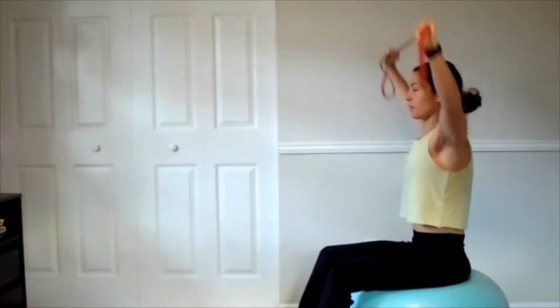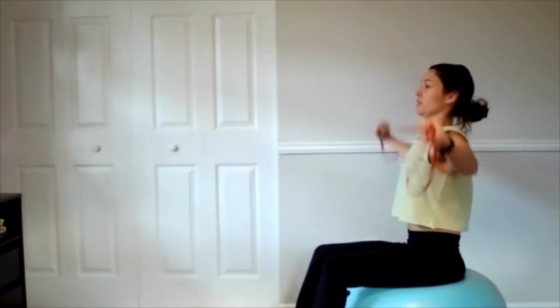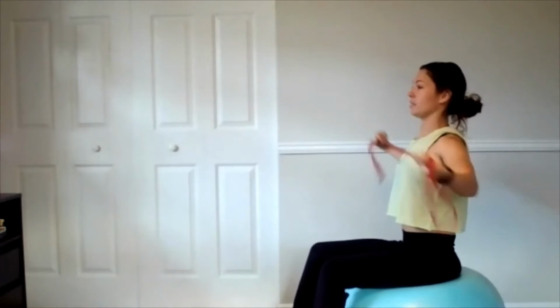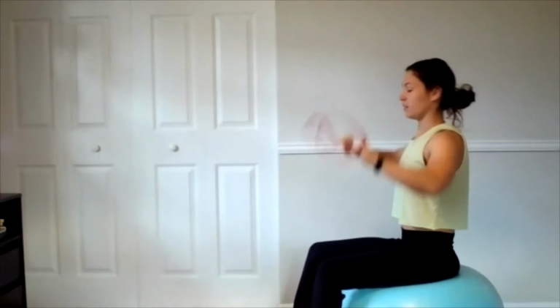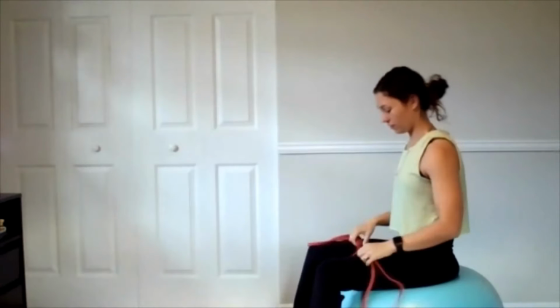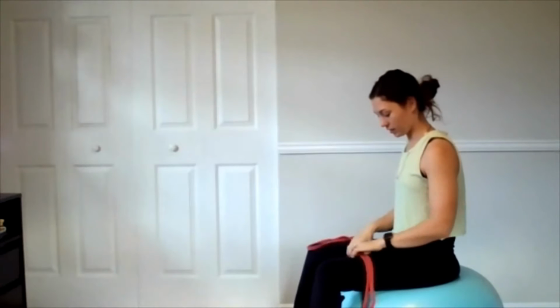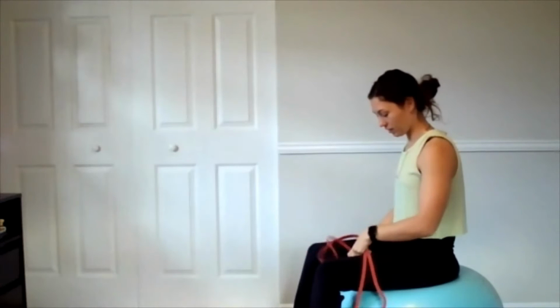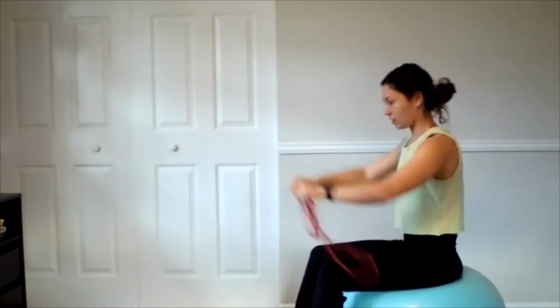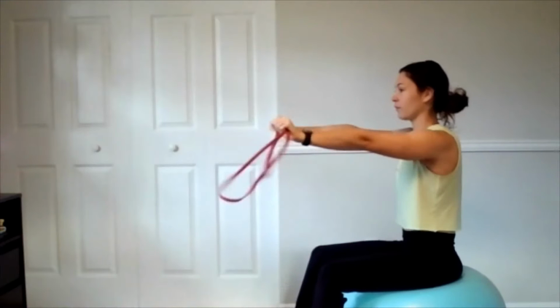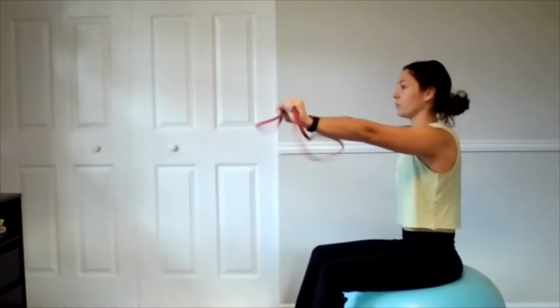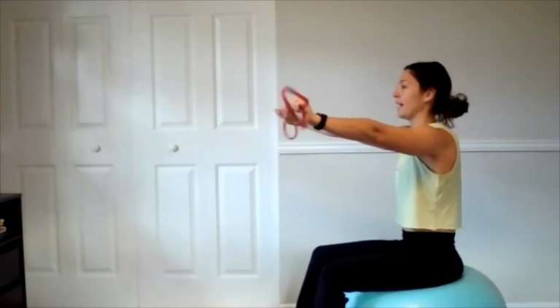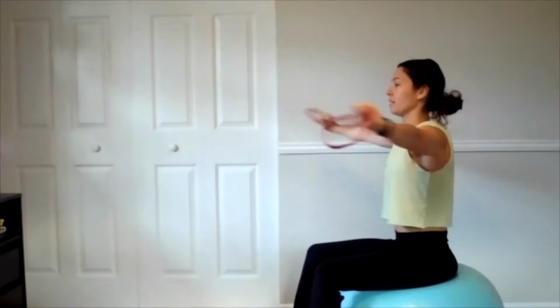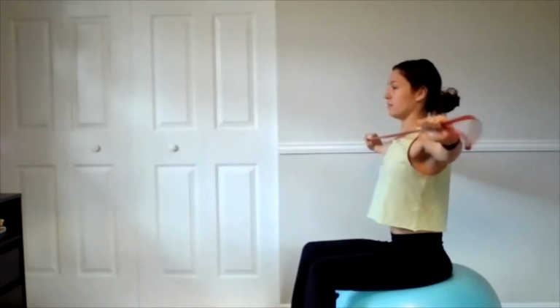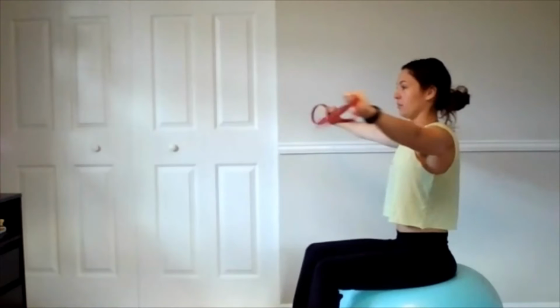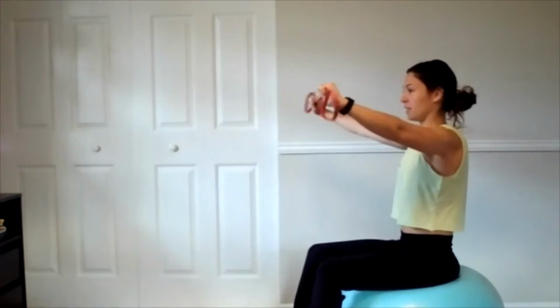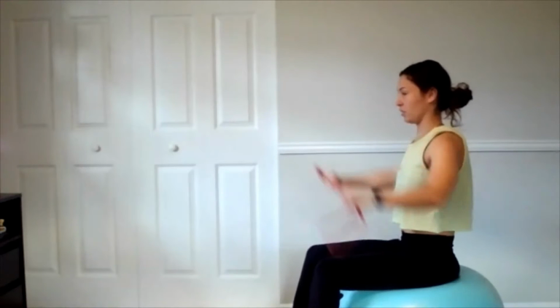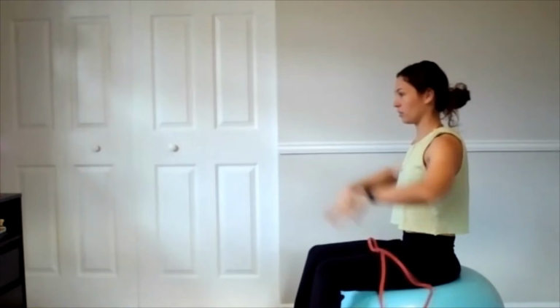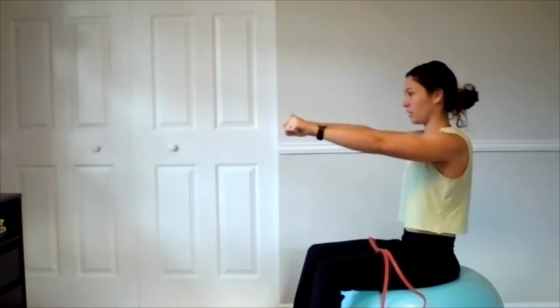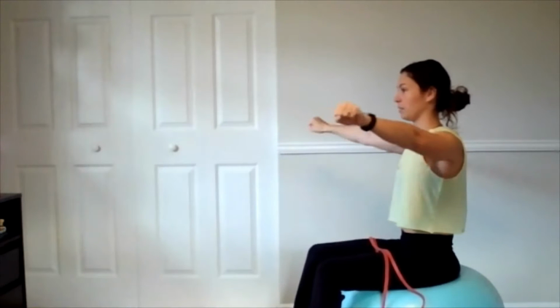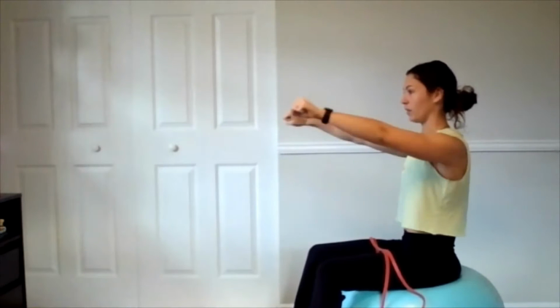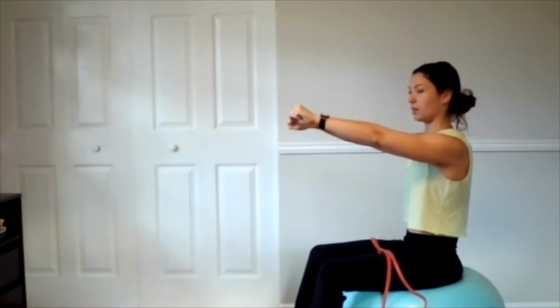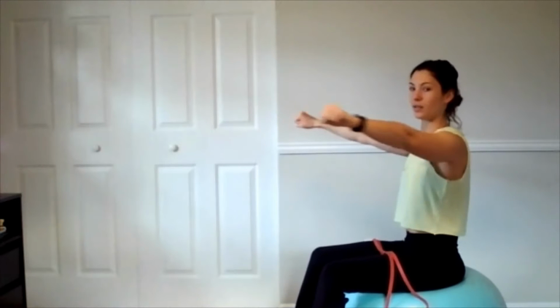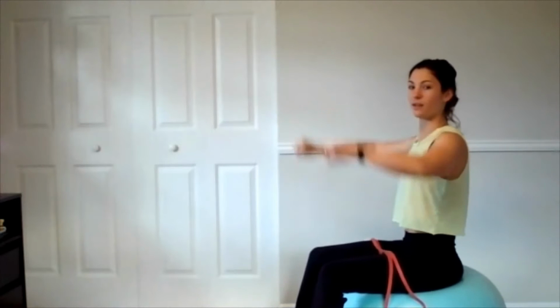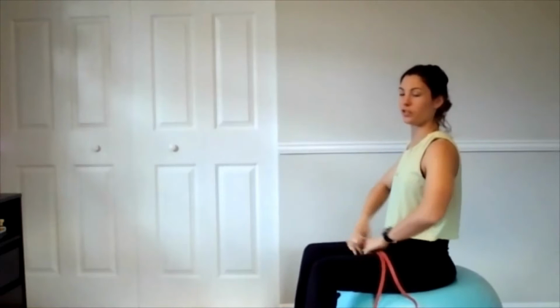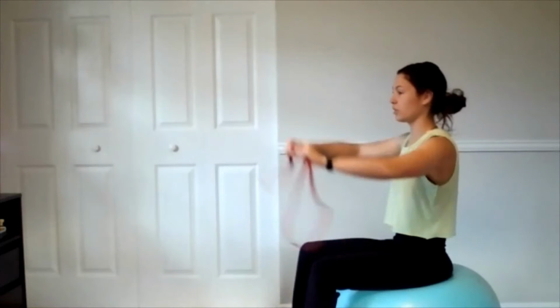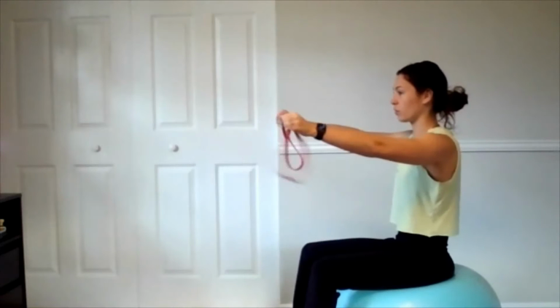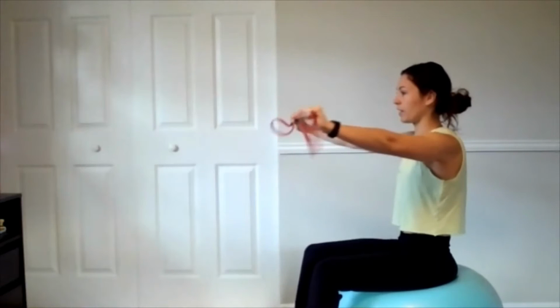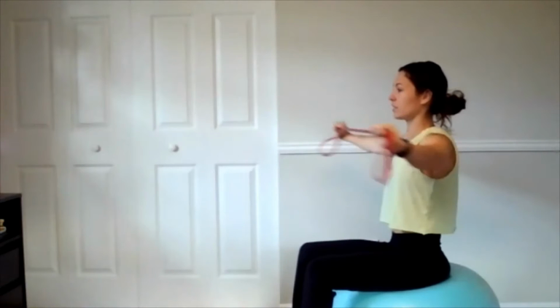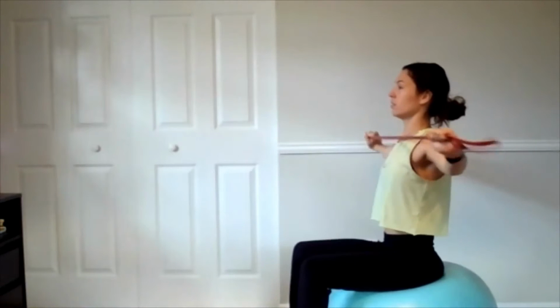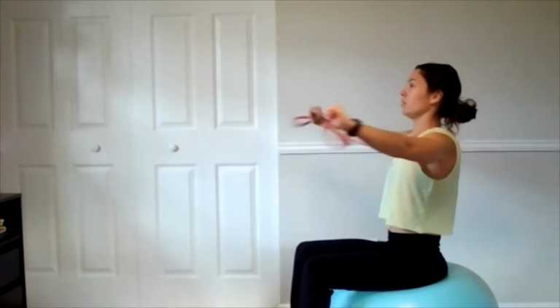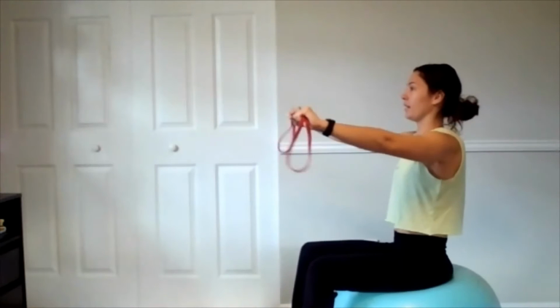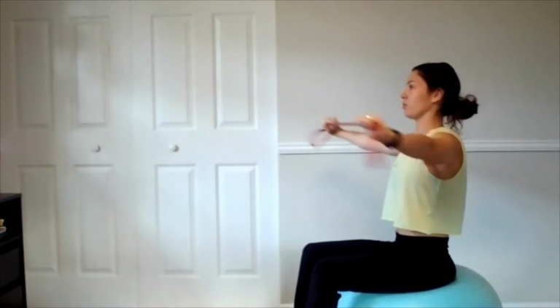Nine and ten. We're going to start straight out in front, pull back and release it. You can also do this with your mini band right here — you don't have to get that full range of motion. Just warm up that rear delt, back of the shoulder.